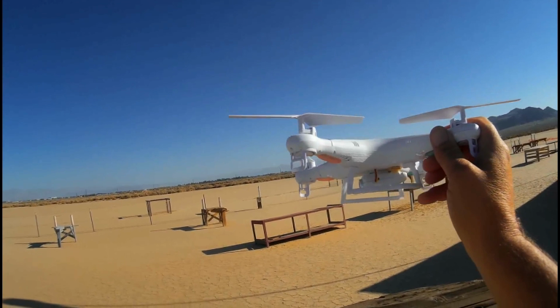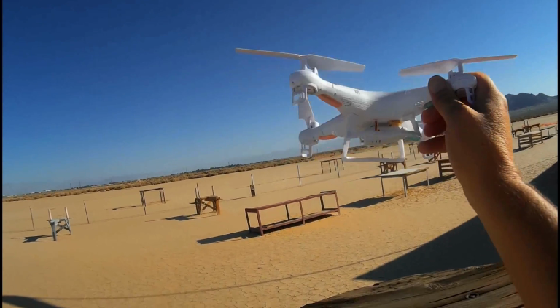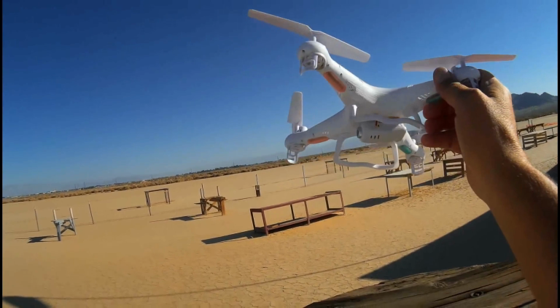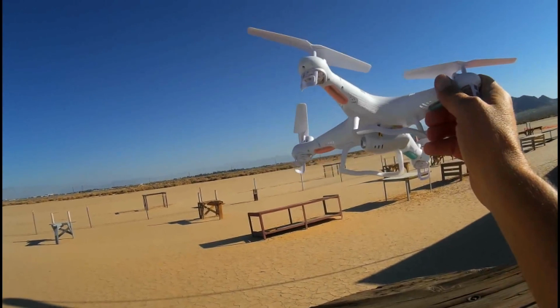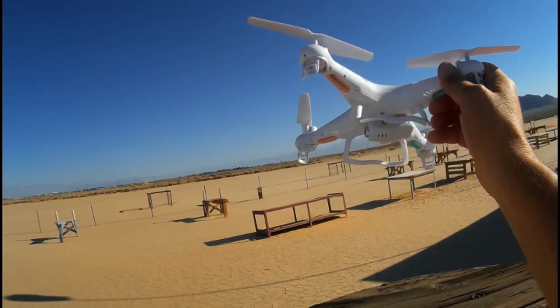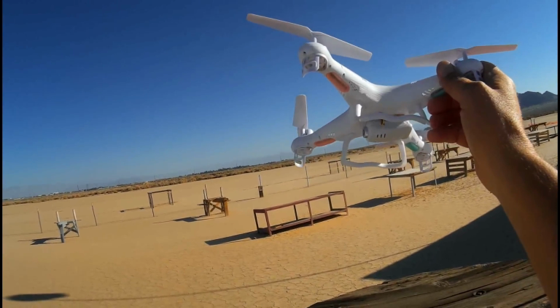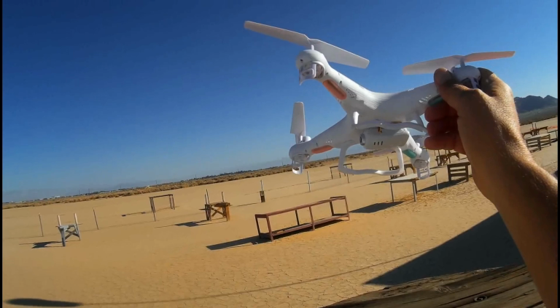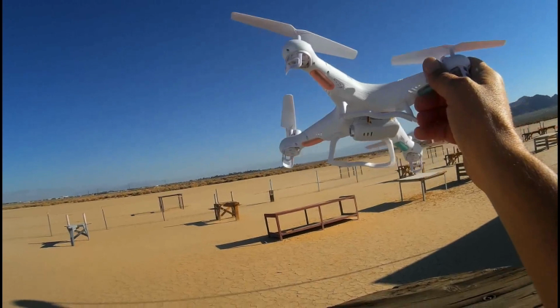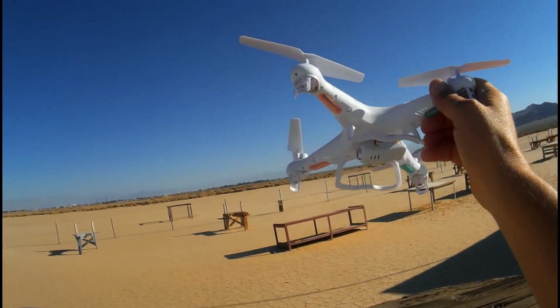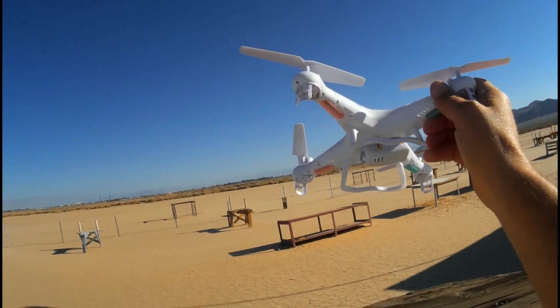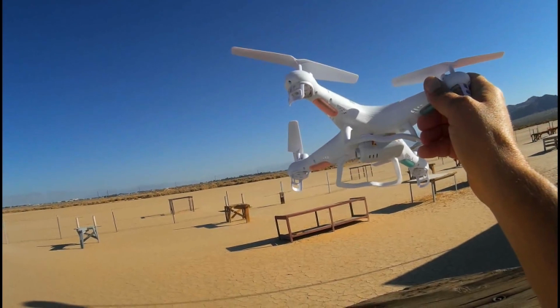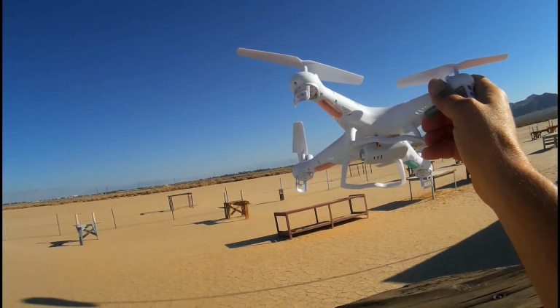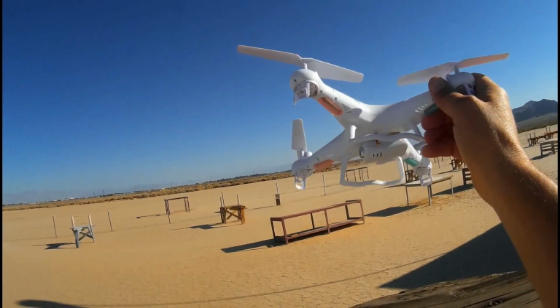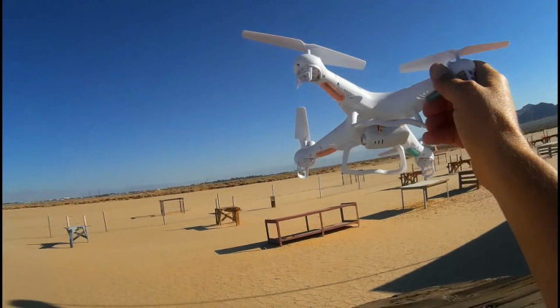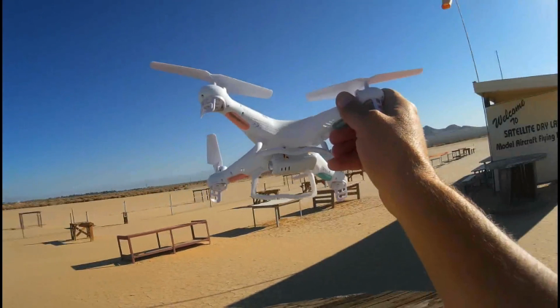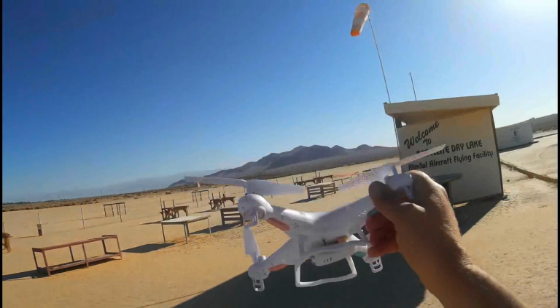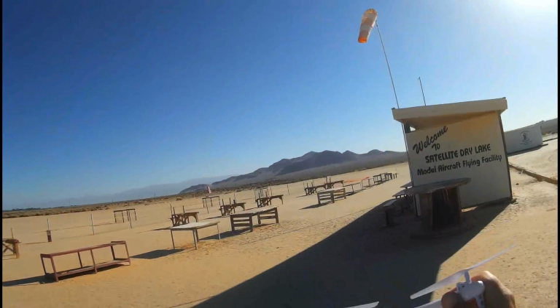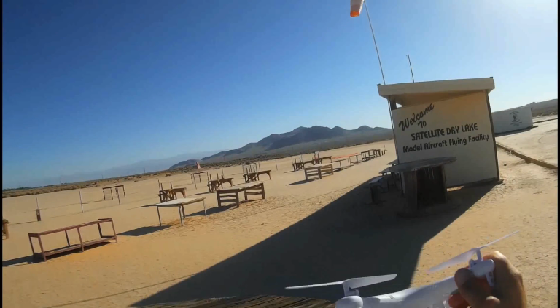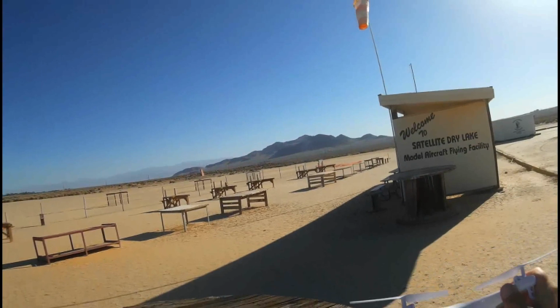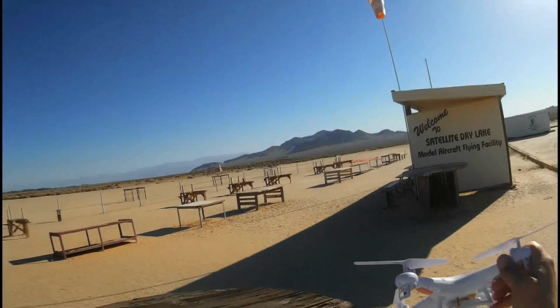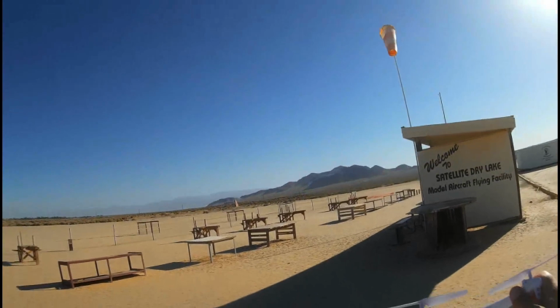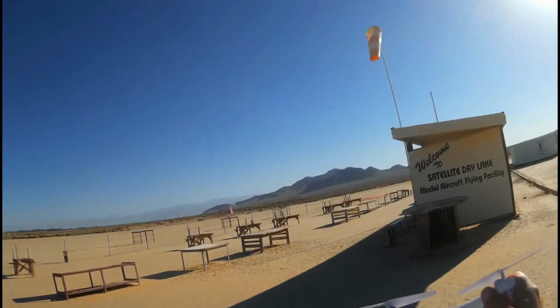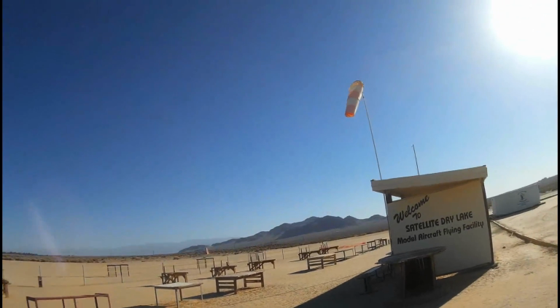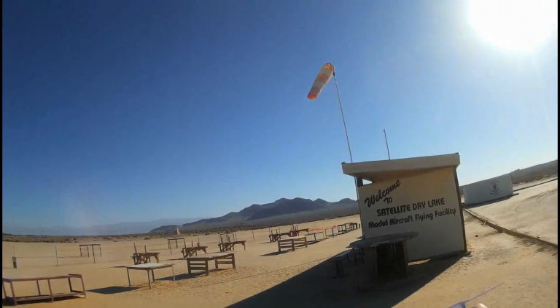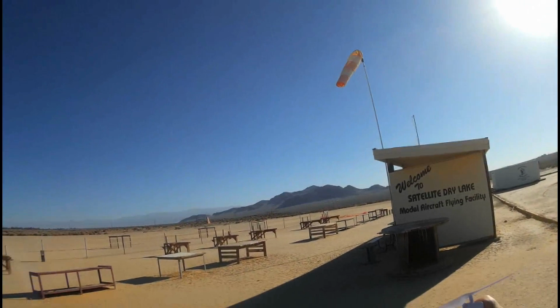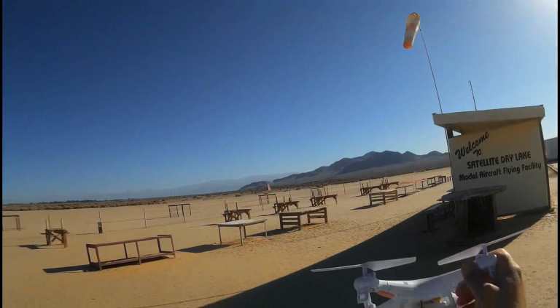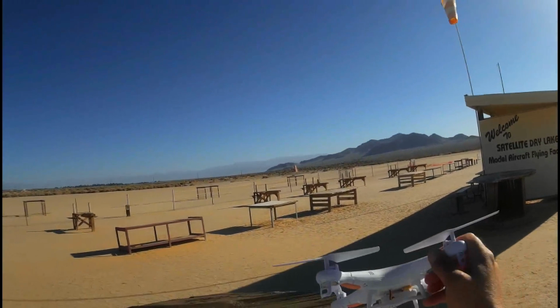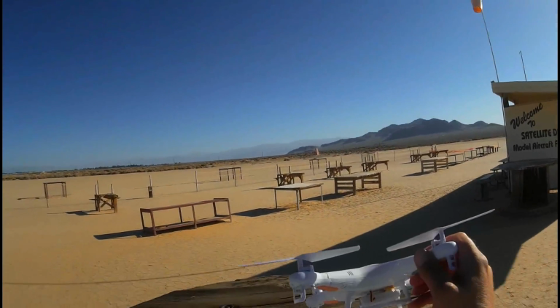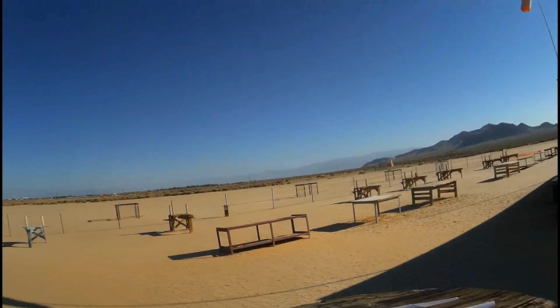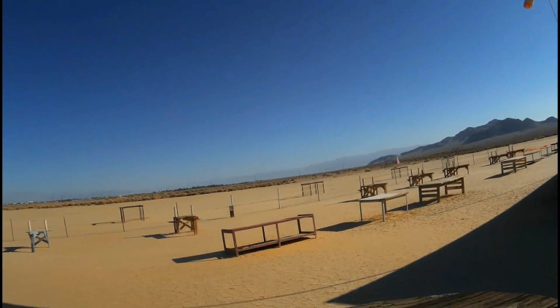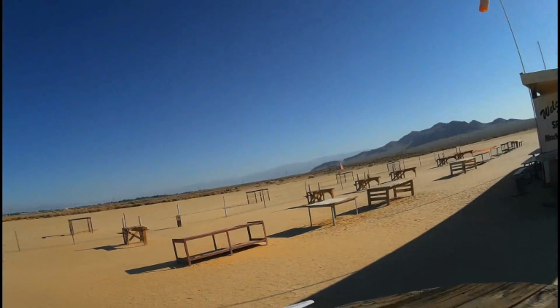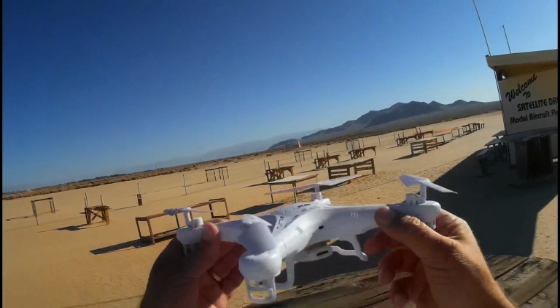I'd also like to show the issues this aircraft has with flight, particularly wobbling. Today we have a slight breeze from the east here, about 5 miles an hour, I'm guessing. Let's see how that affects this aircraft.